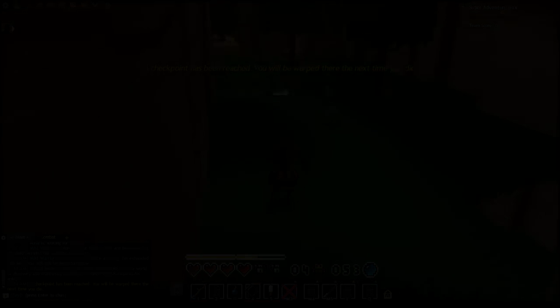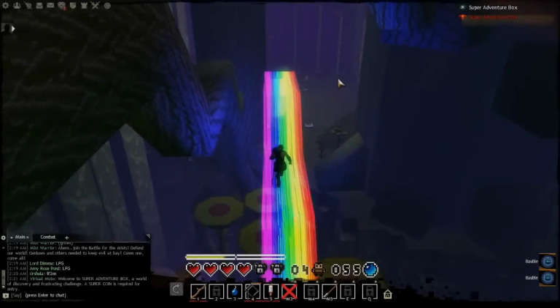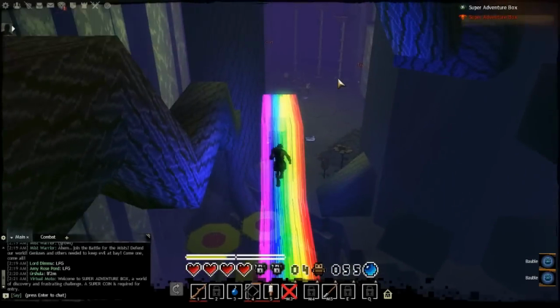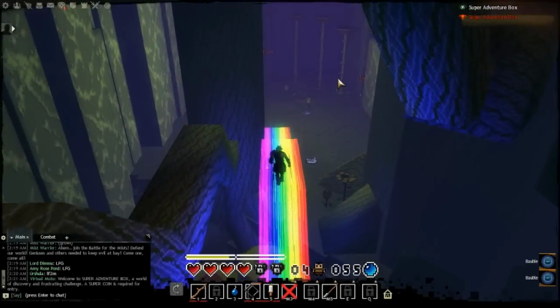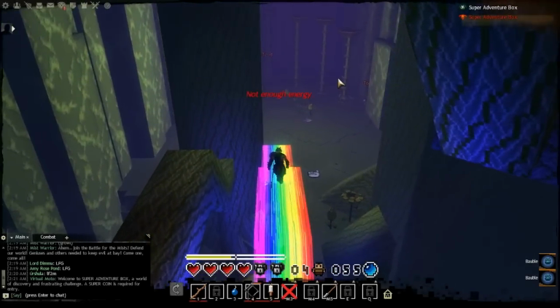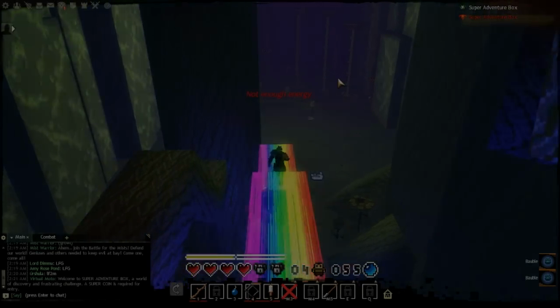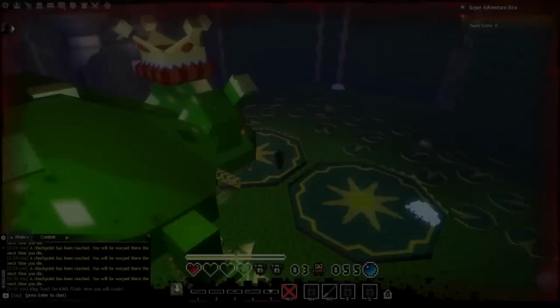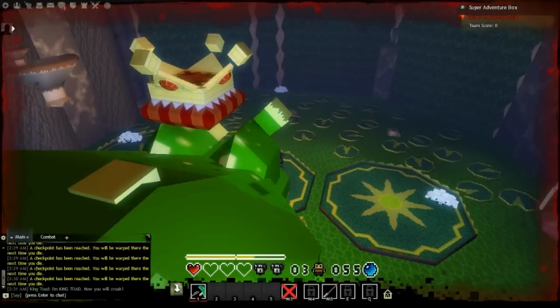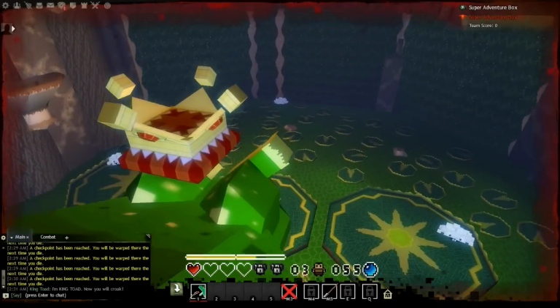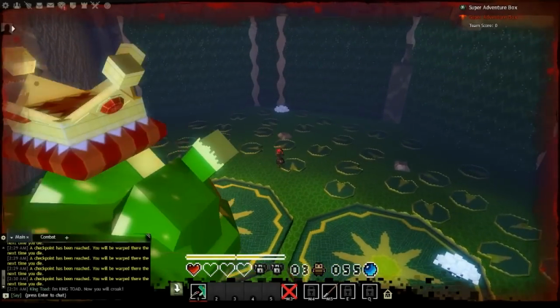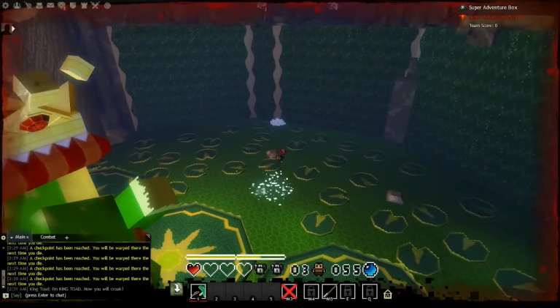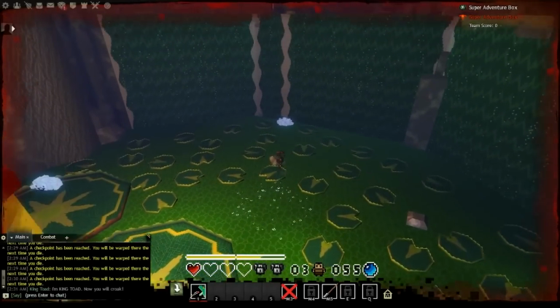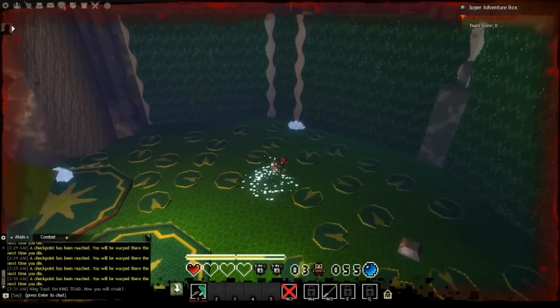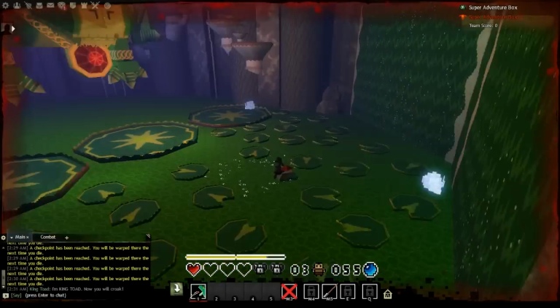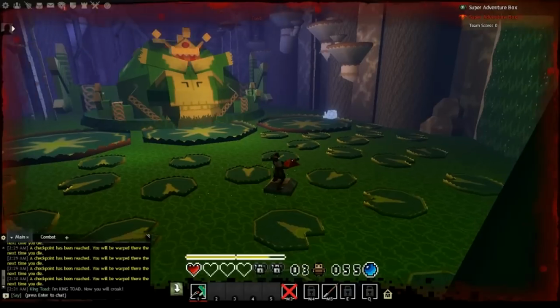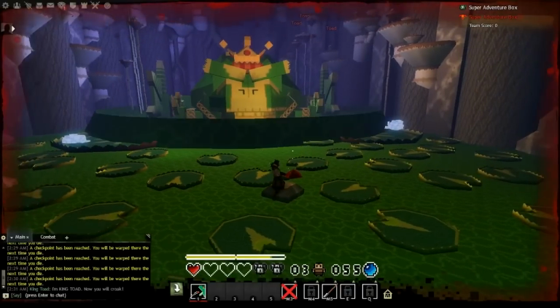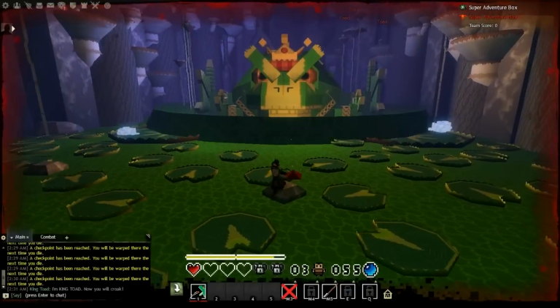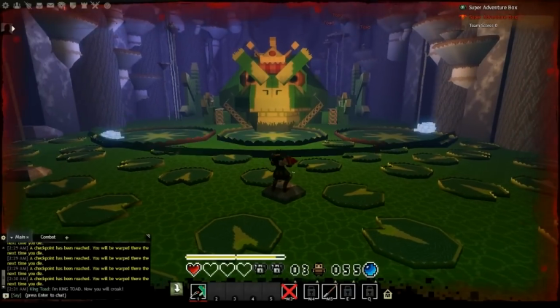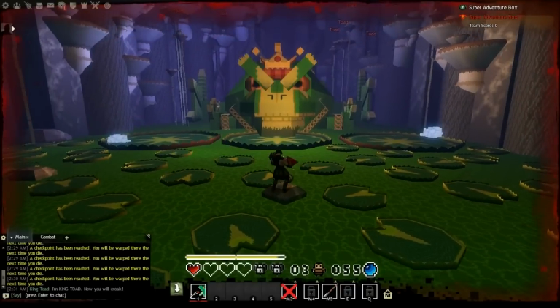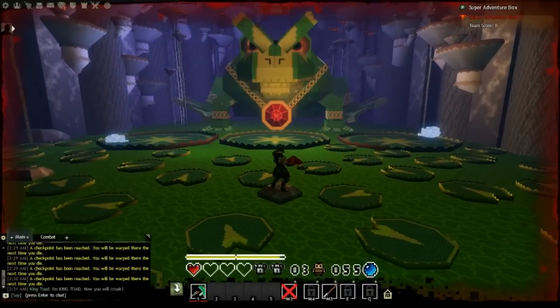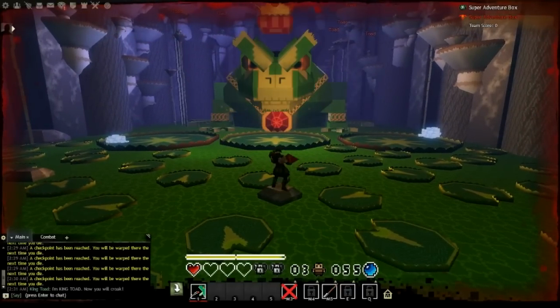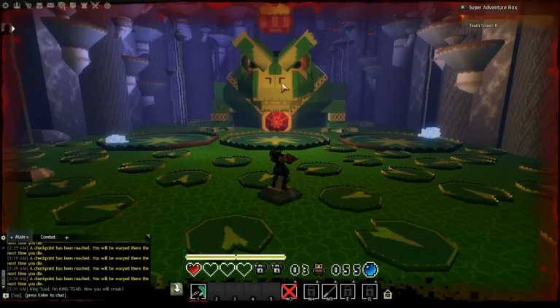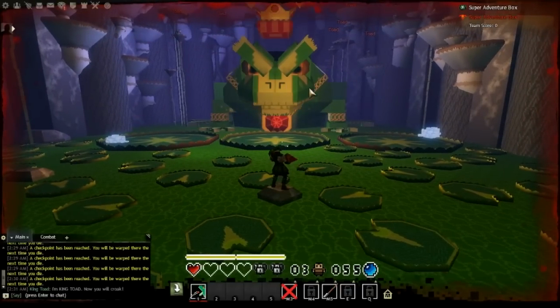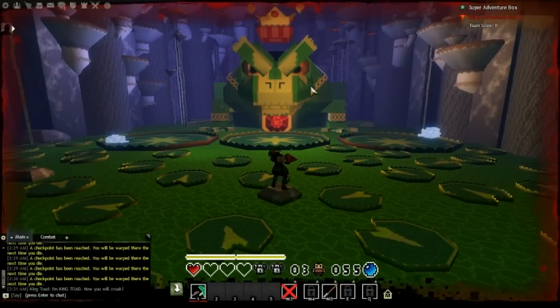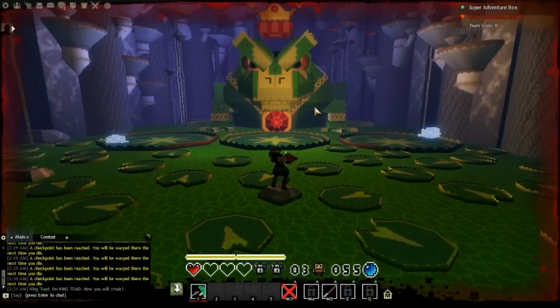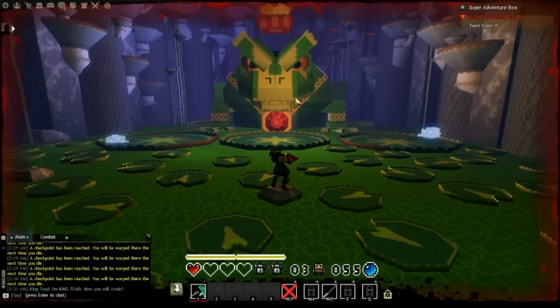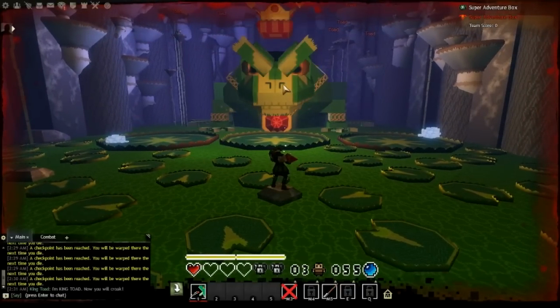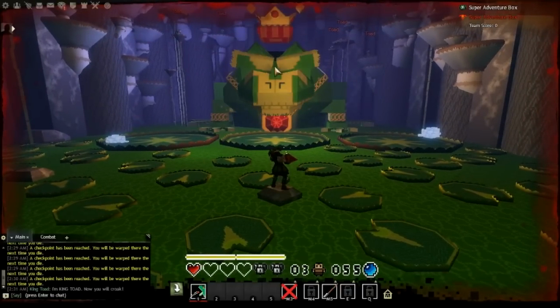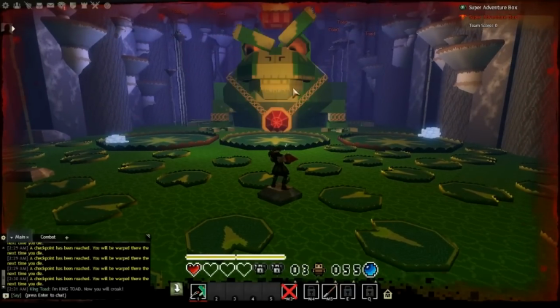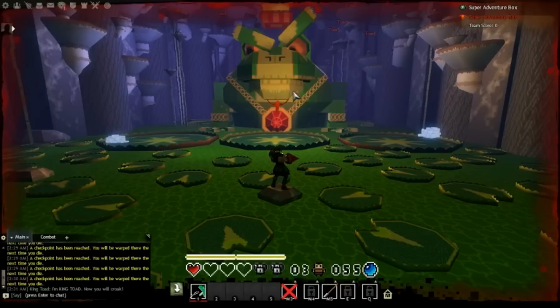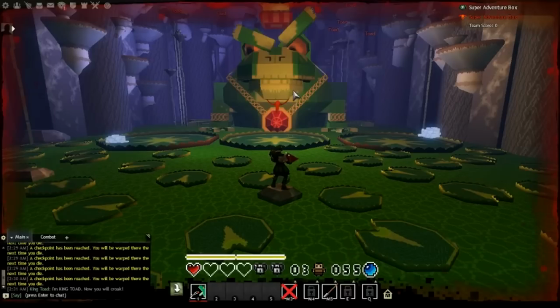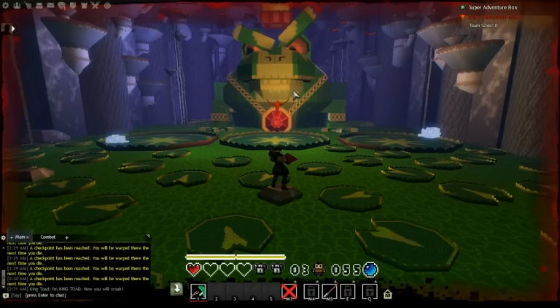Once you get to zone 3, be sure to avoid all the fly traps to get the Miner and Illusion achievement. Now to kill the toad at the end of zone 3, what you're going to have to do is knock a shard off of his necklace.